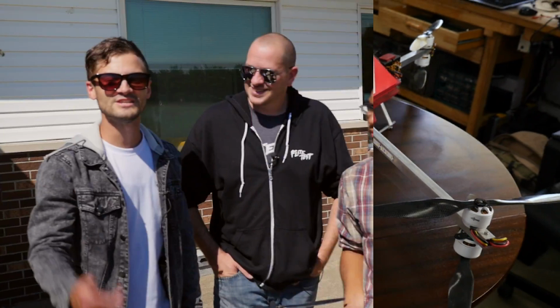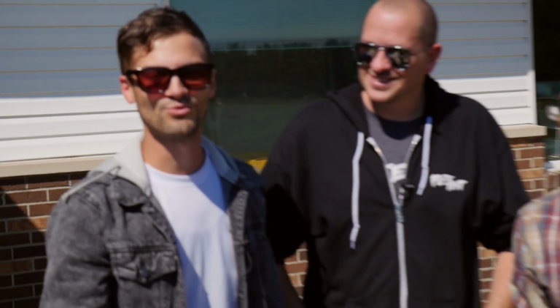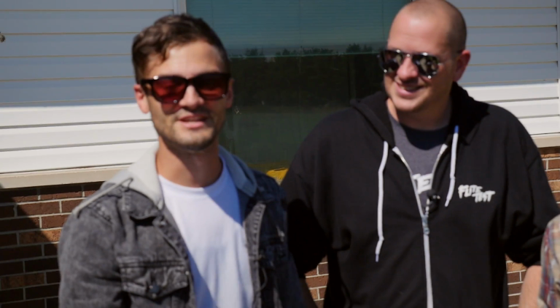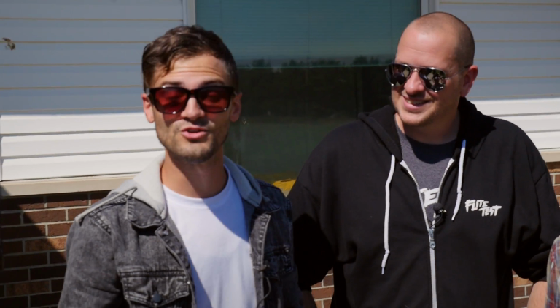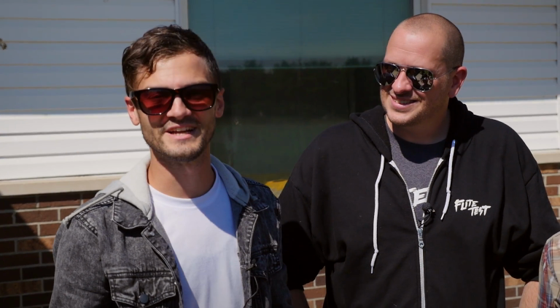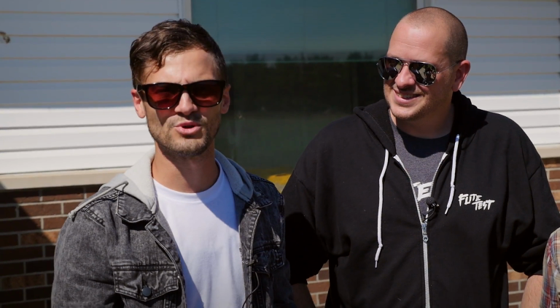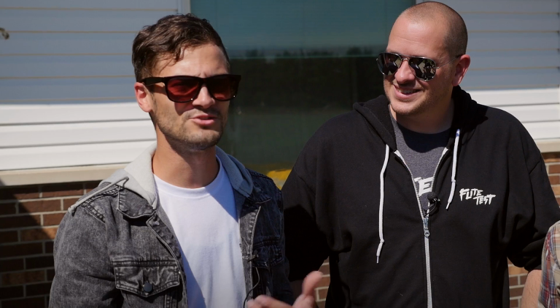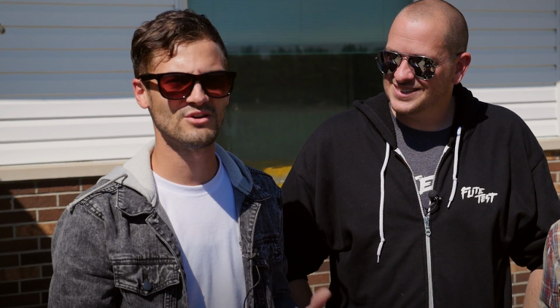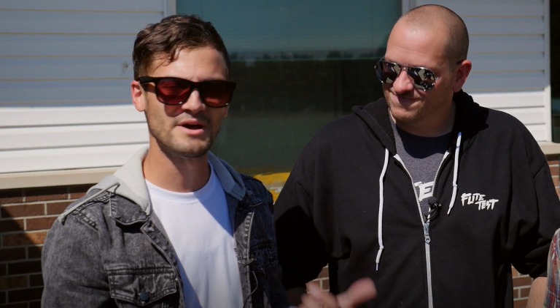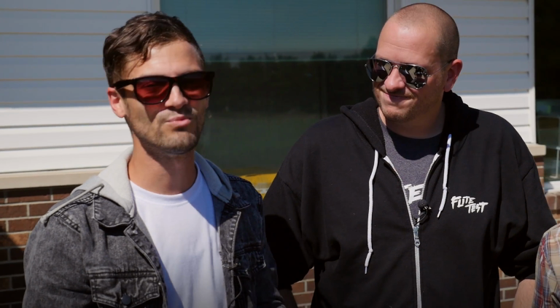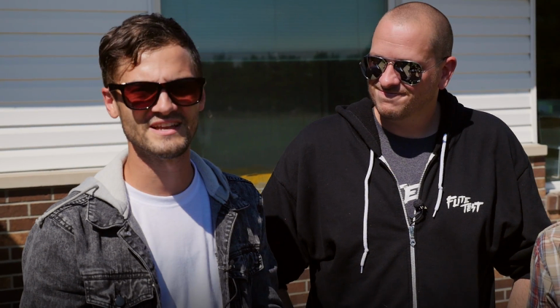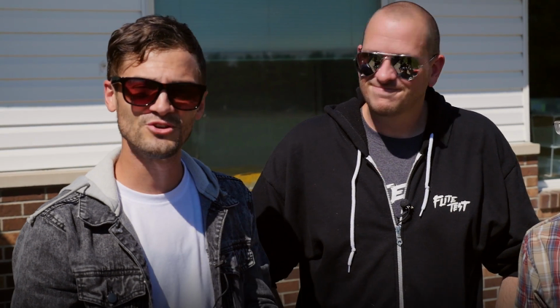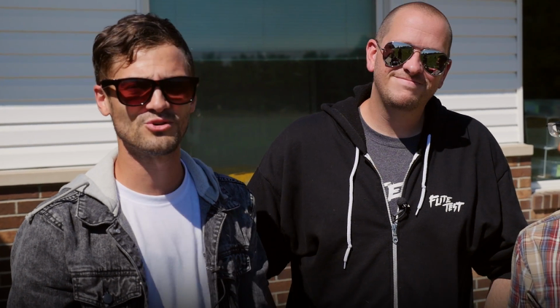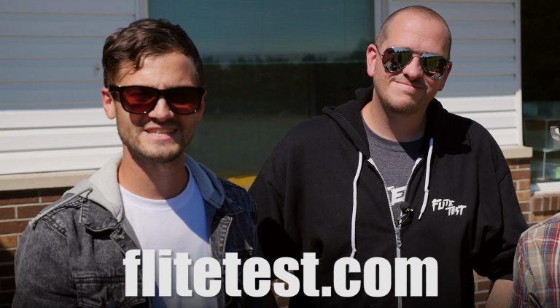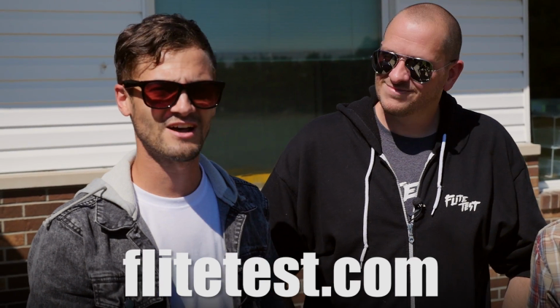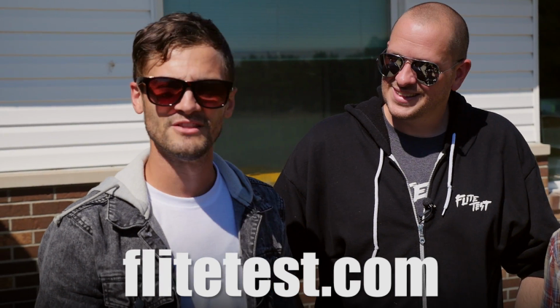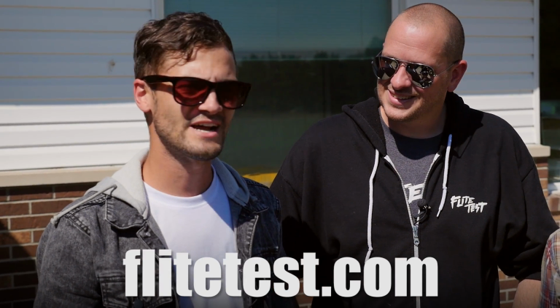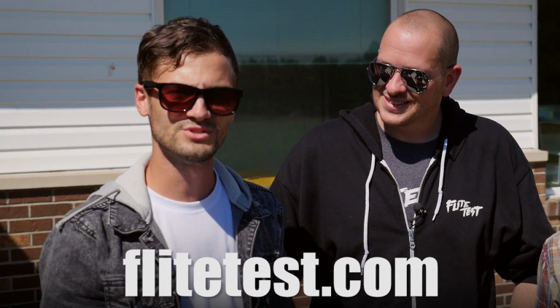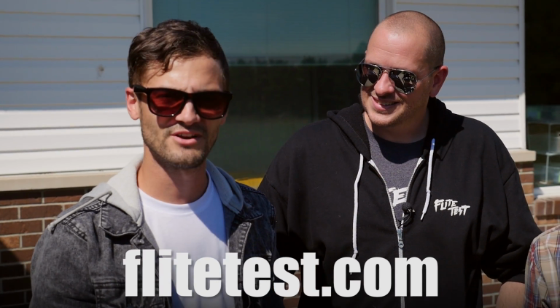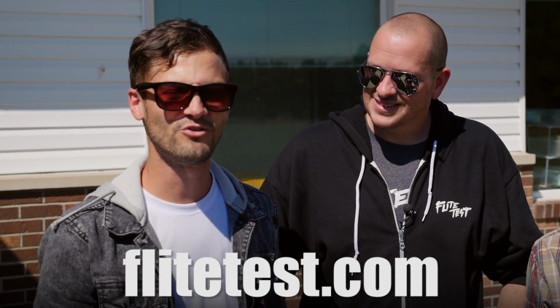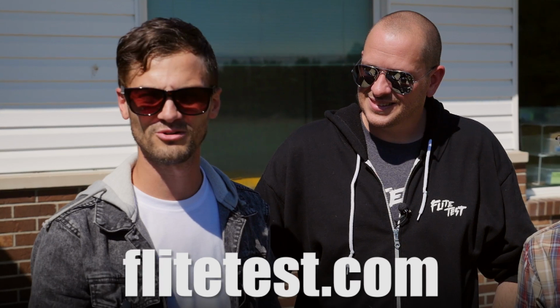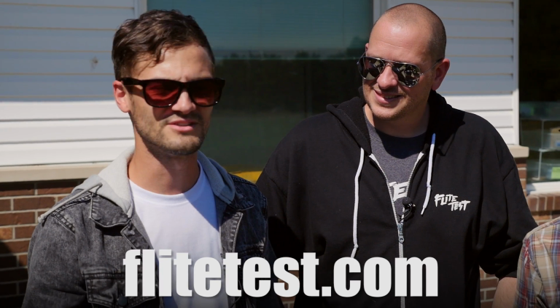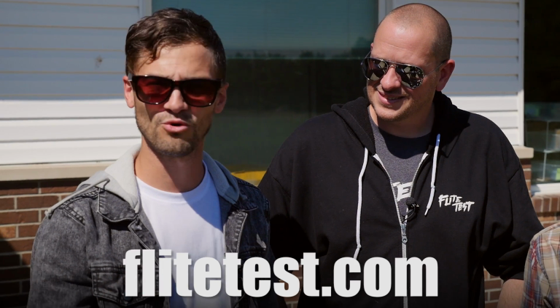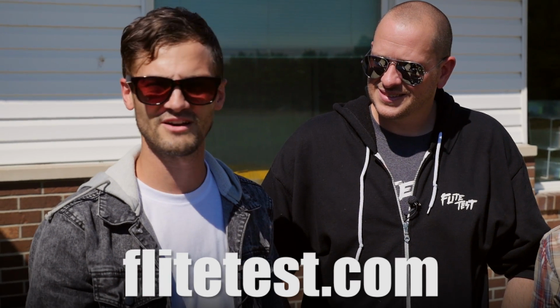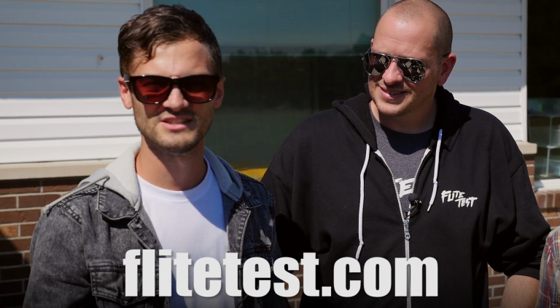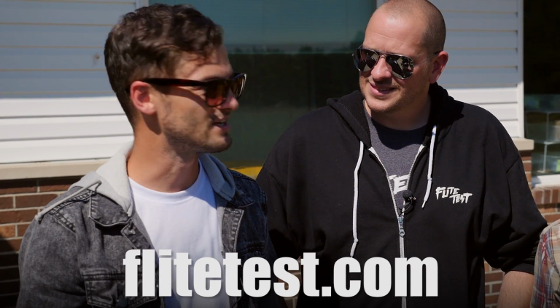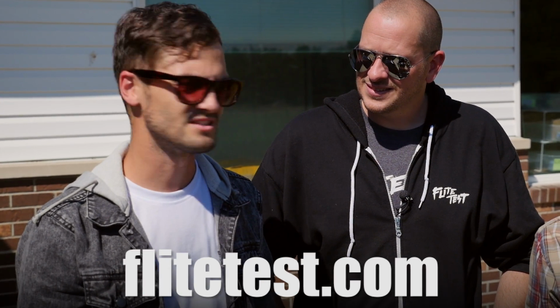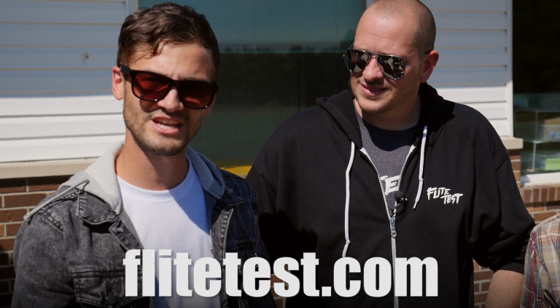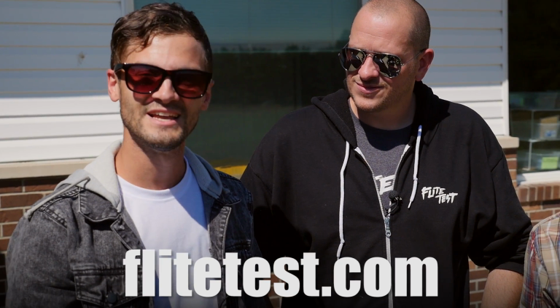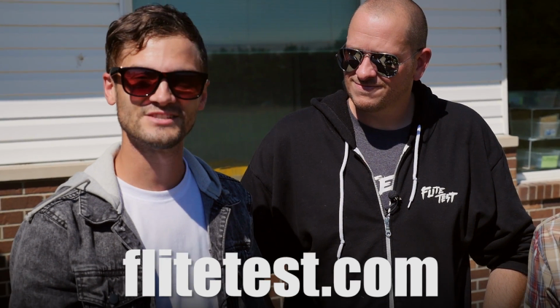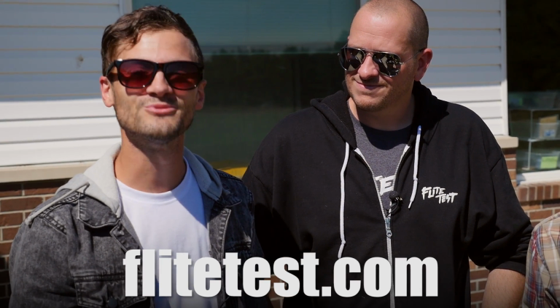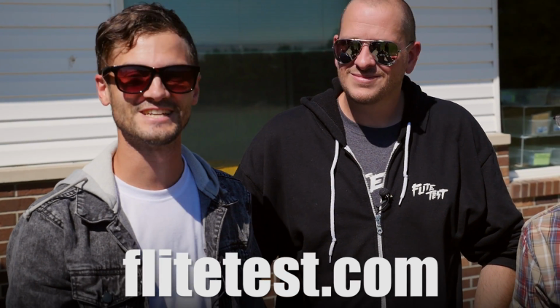Thanks, you guys, for watching. If you're new to Flight Test, we release a new video every Monday and Wednesday. You can also go to FlightTest.com — there's all kinds of cool stuff there, helpful articles, a forum, just all kinds of fun stuff. Check it out. Thanks for watching, we'll see you next time.